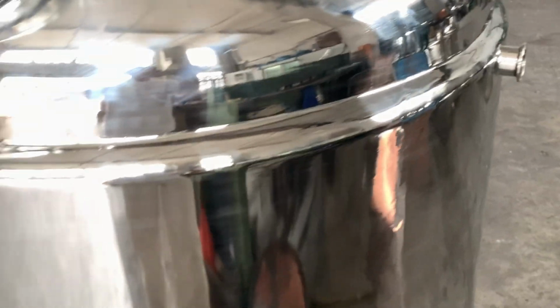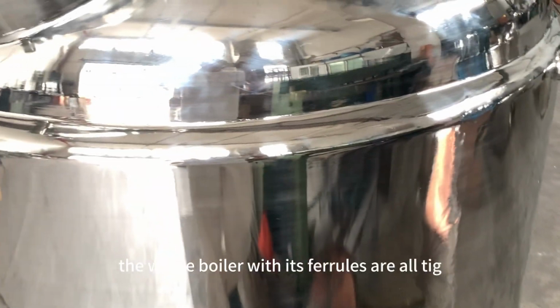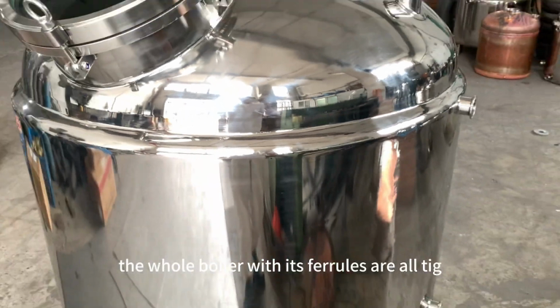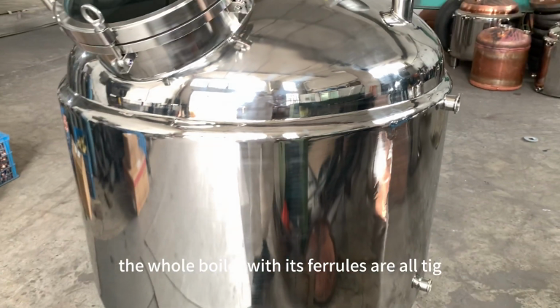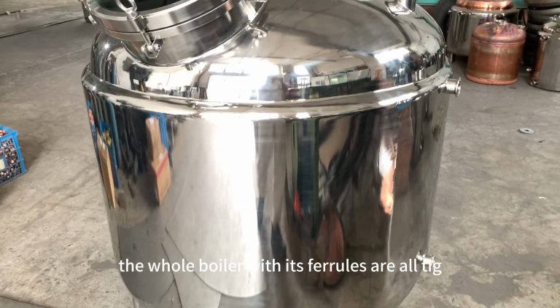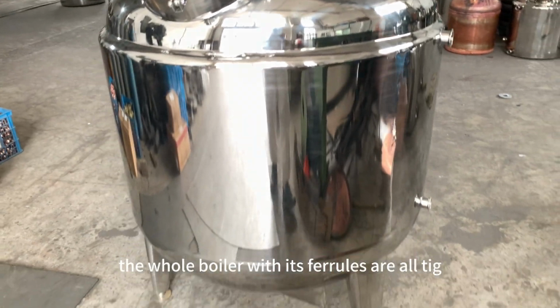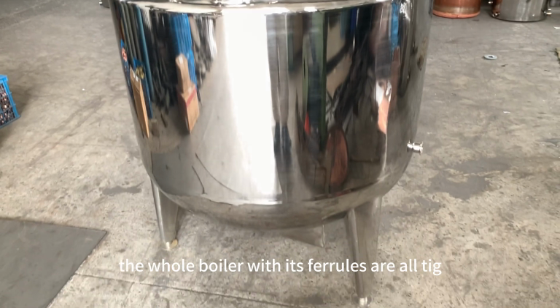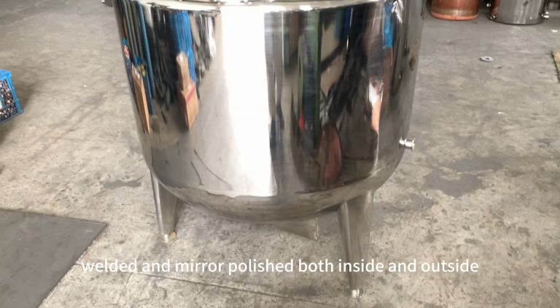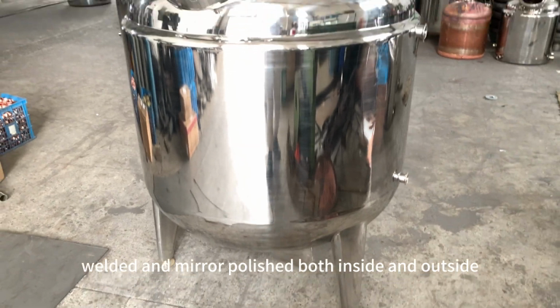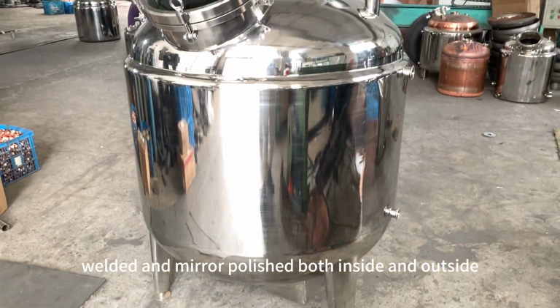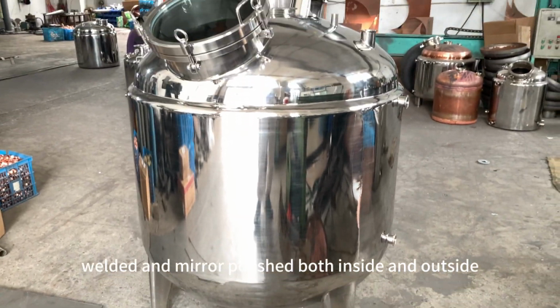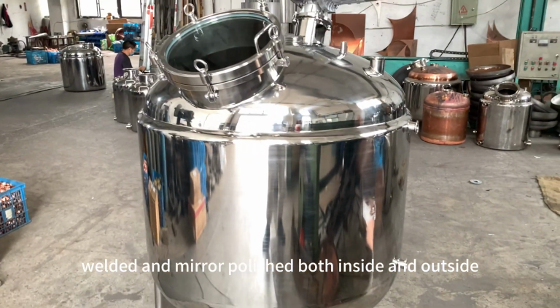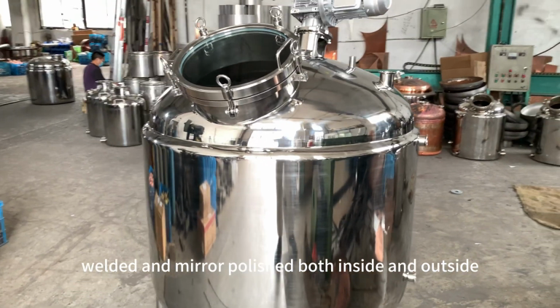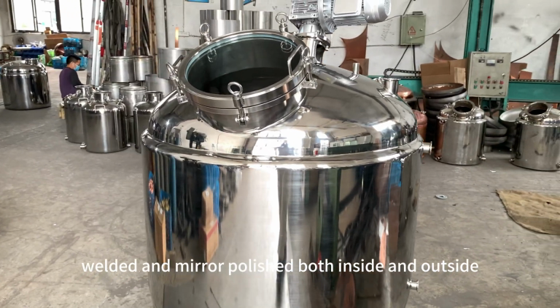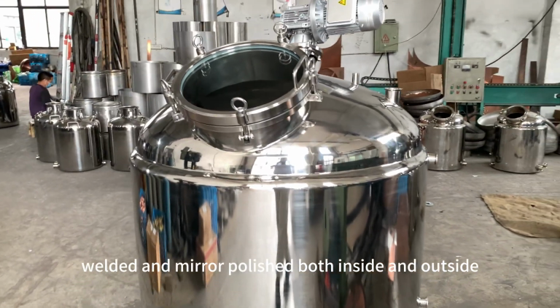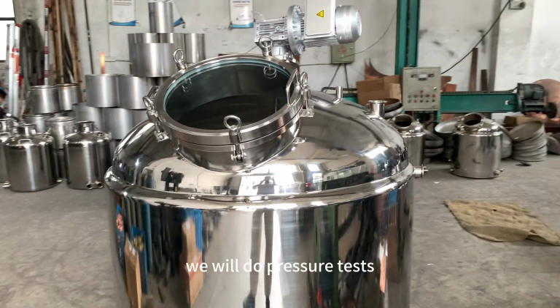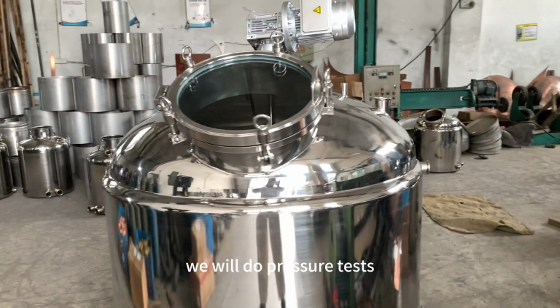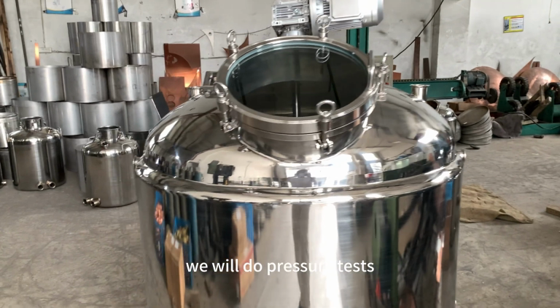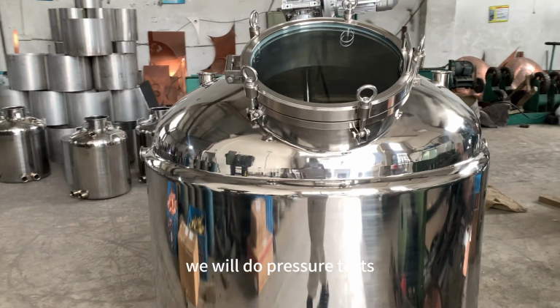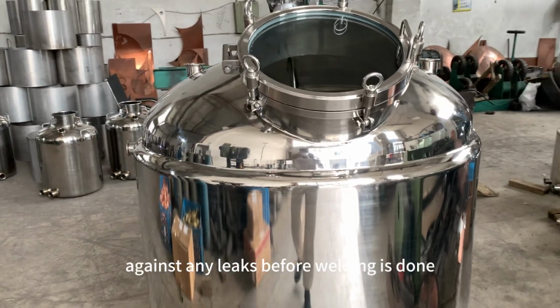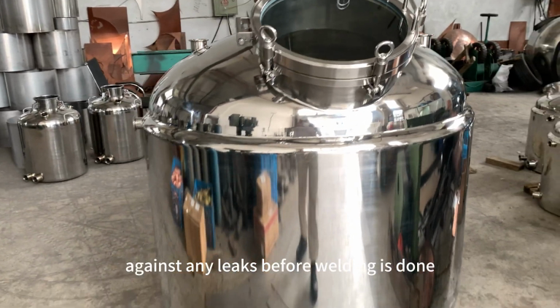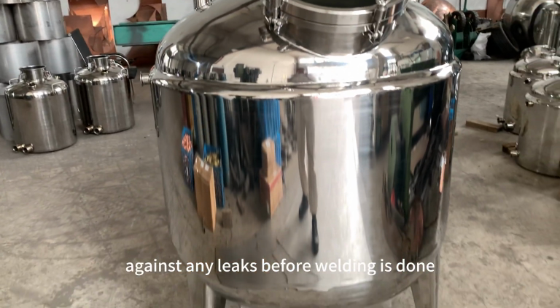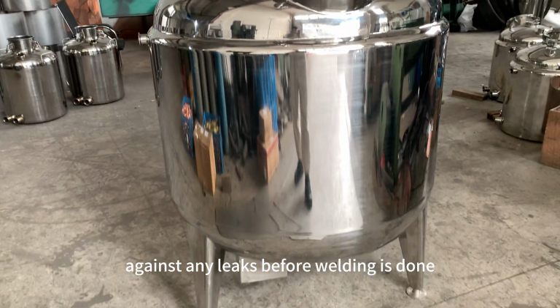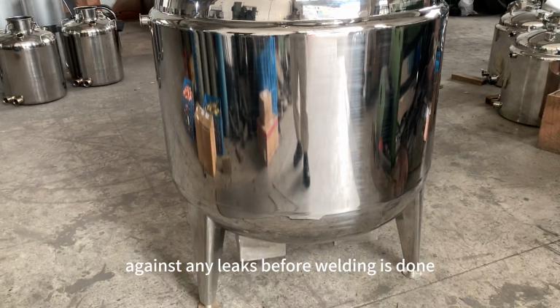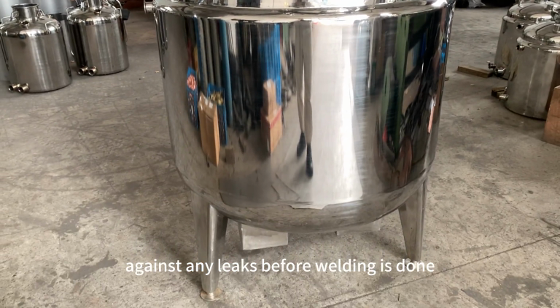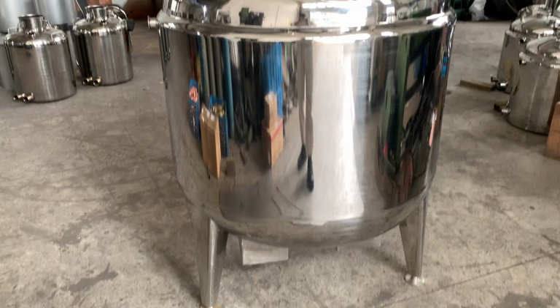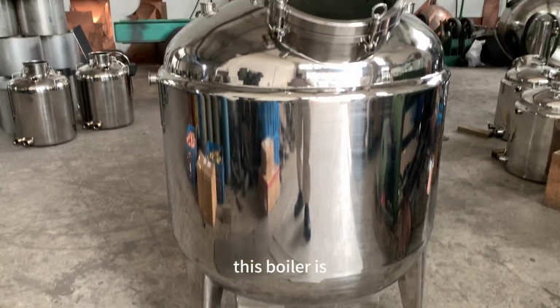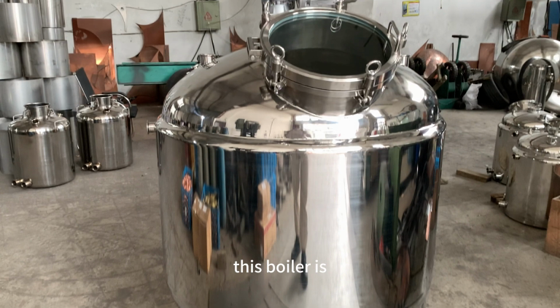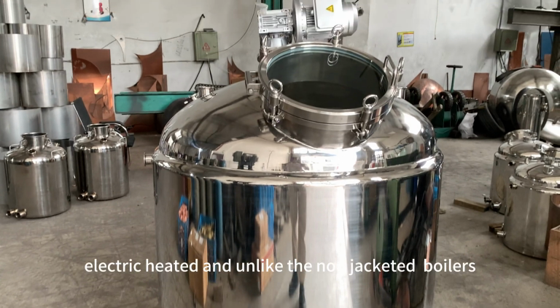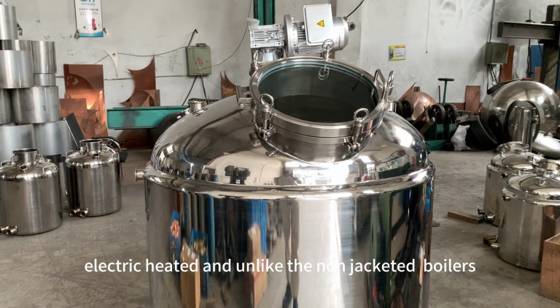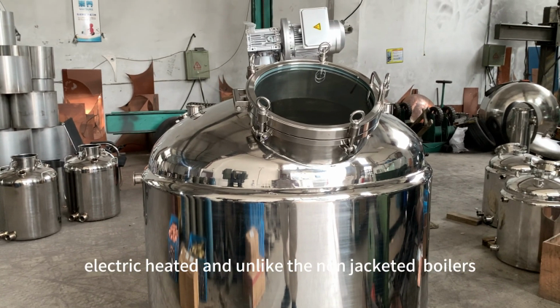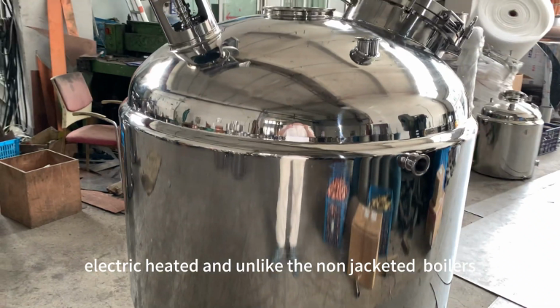The whole boiler with its ferrules are all thick welded and mirror polished both inside and outside. We will do pressure tests against any leaks before welding is done.